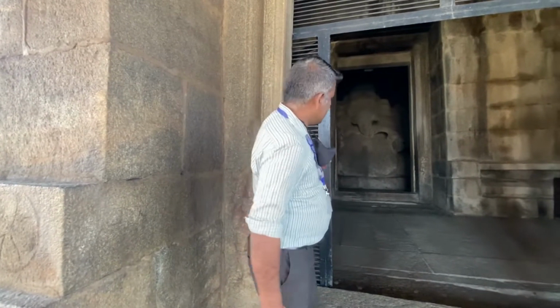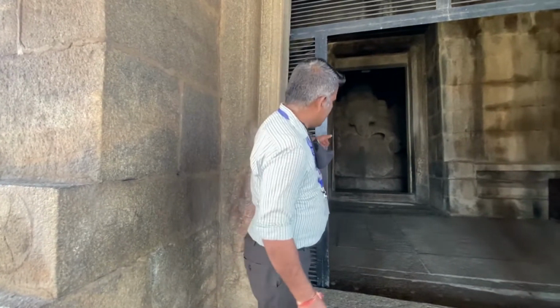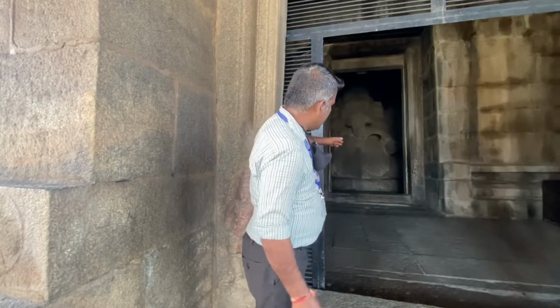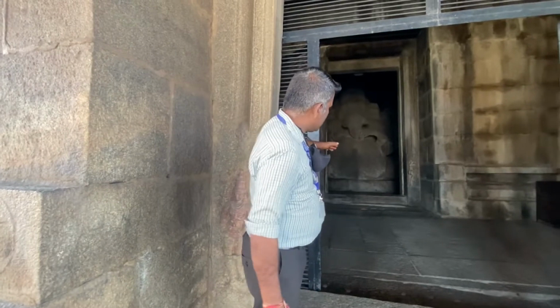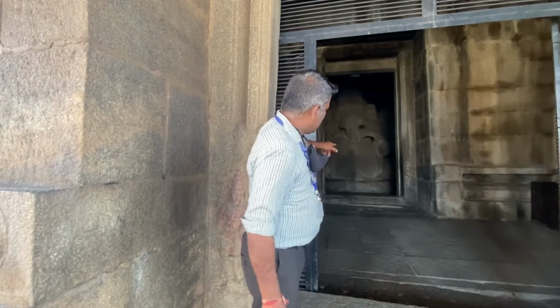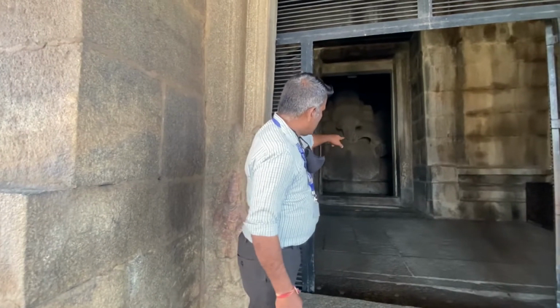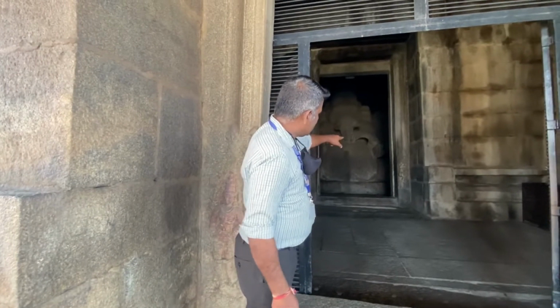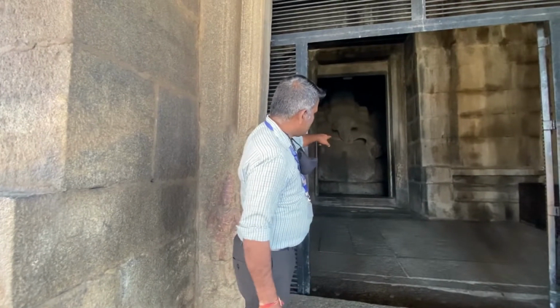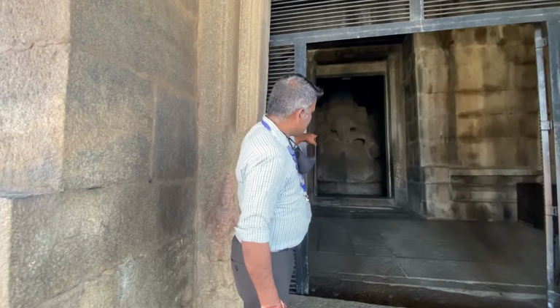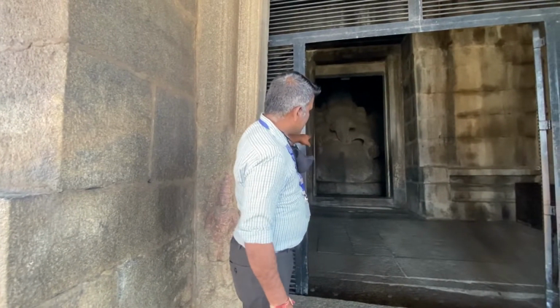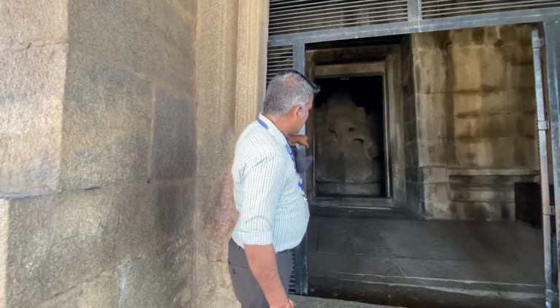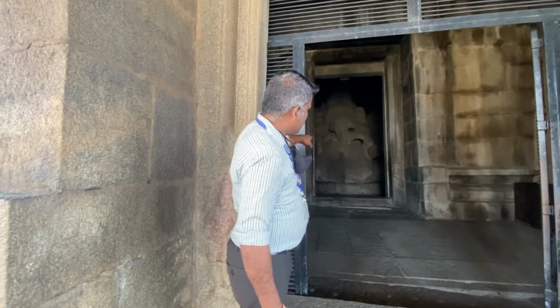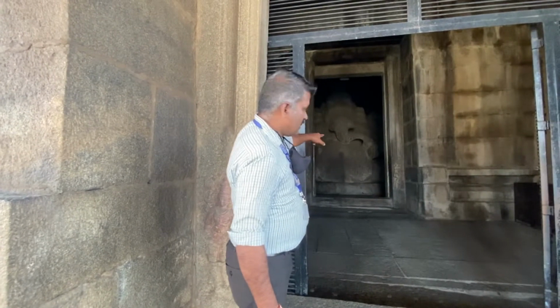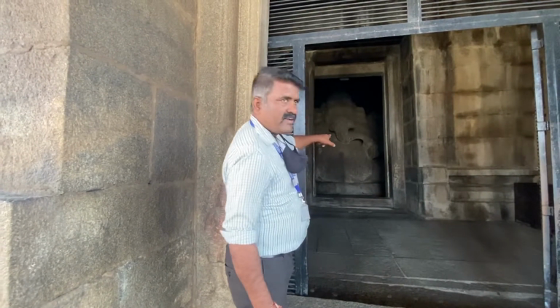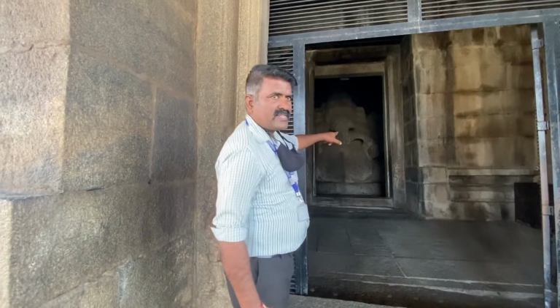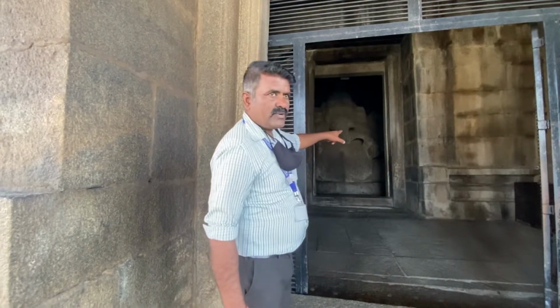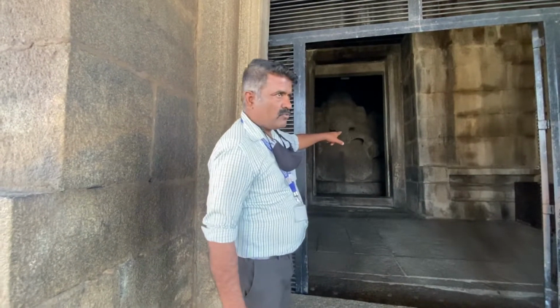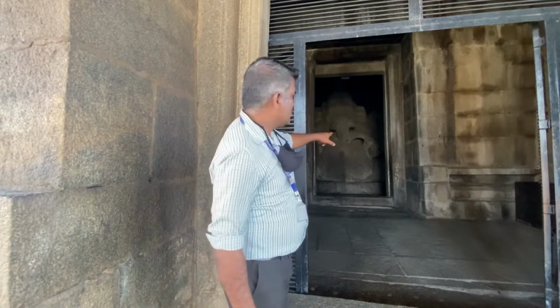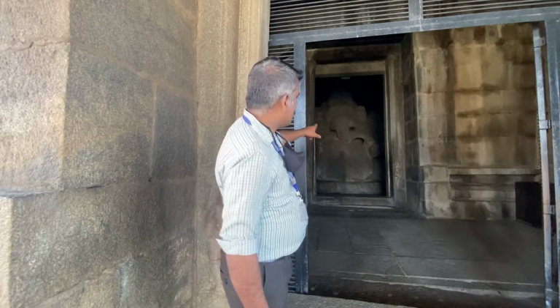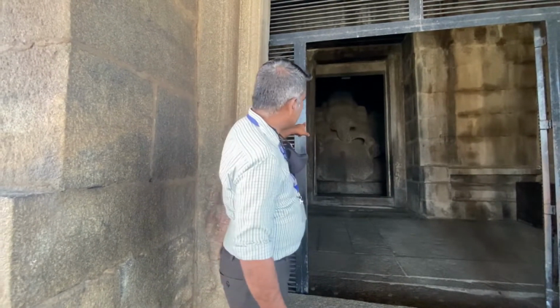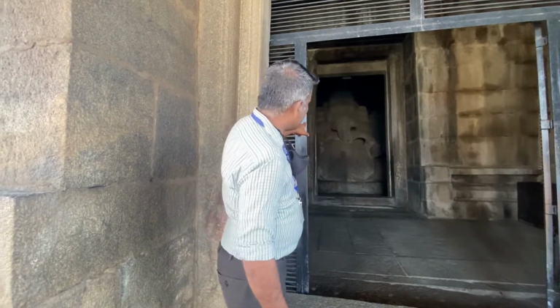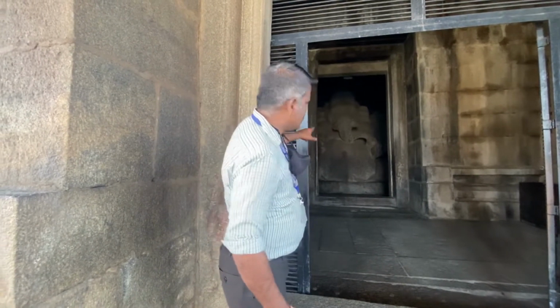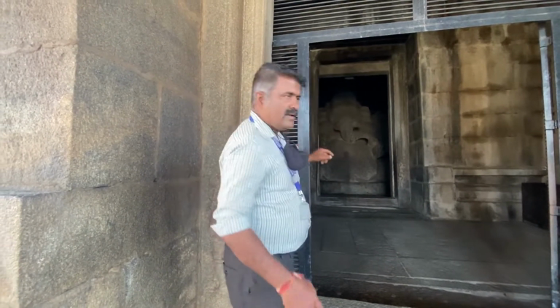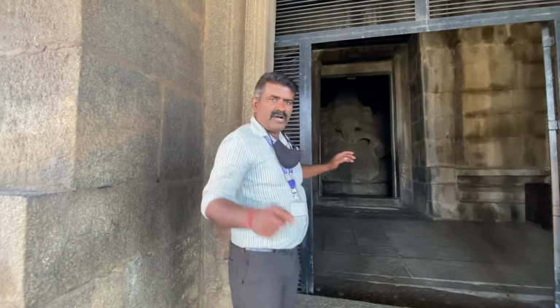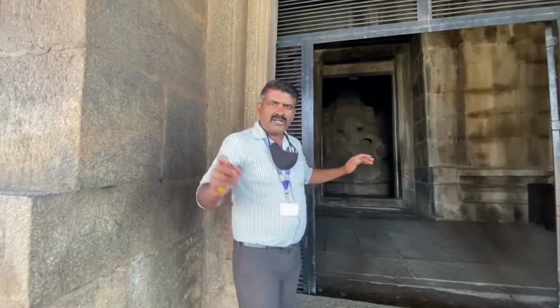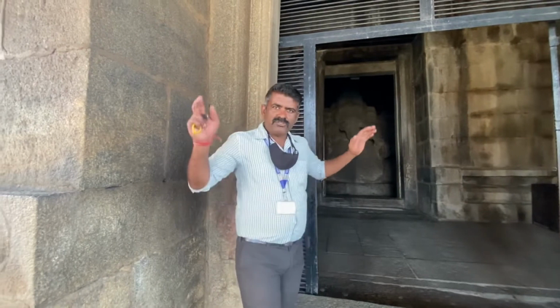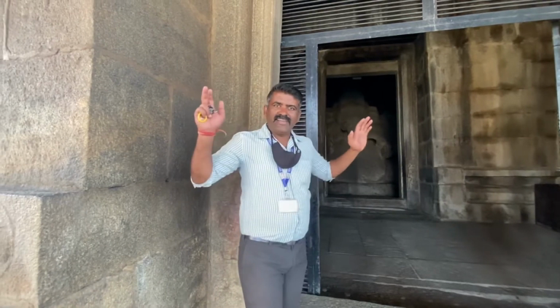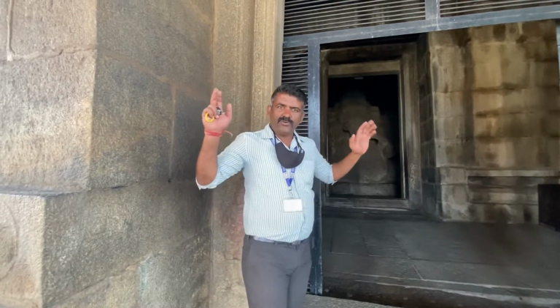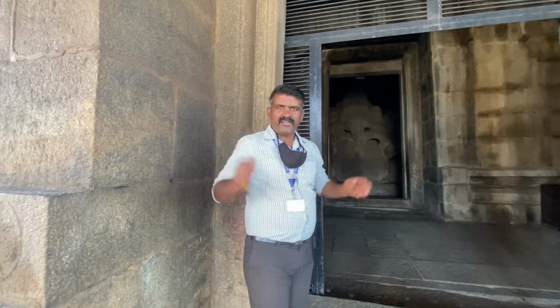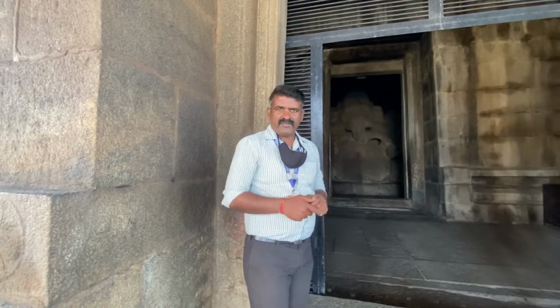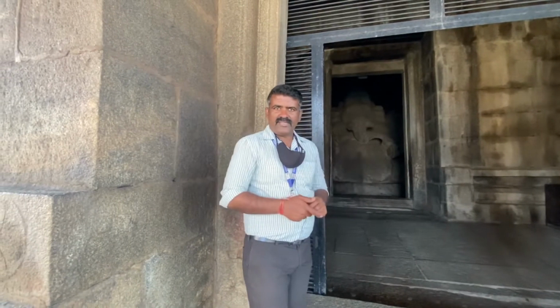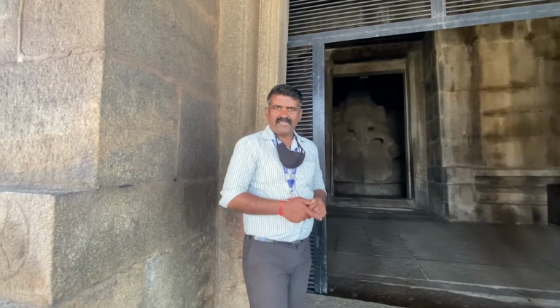The Ganesha is special — he is sitting on the pedestal. On the stomach there is a snake belt, left-hand side sweet modak, broken tusk, Pasha Ankusha. A very cute Ganesha we can see.